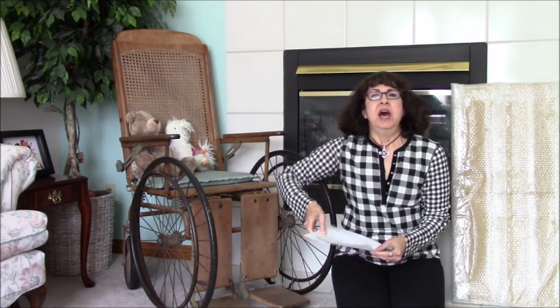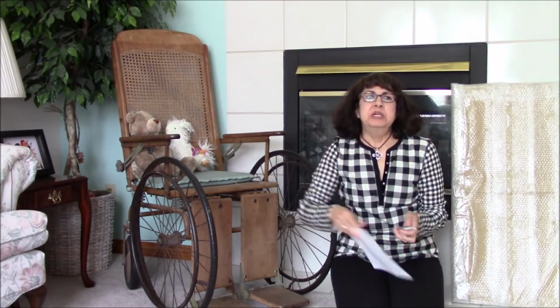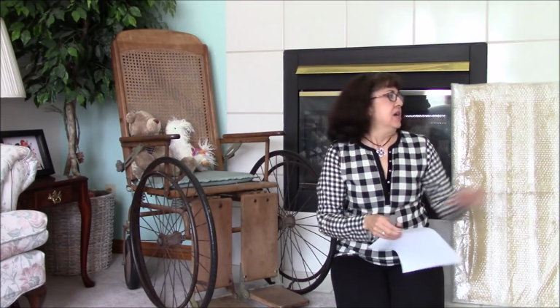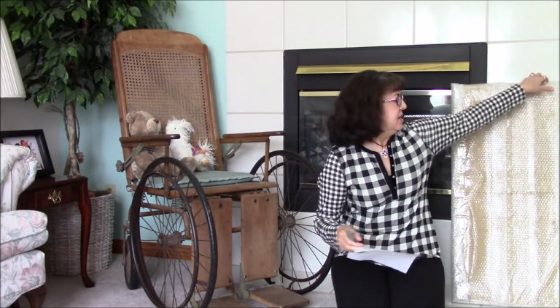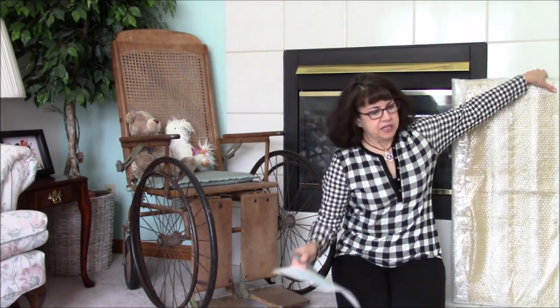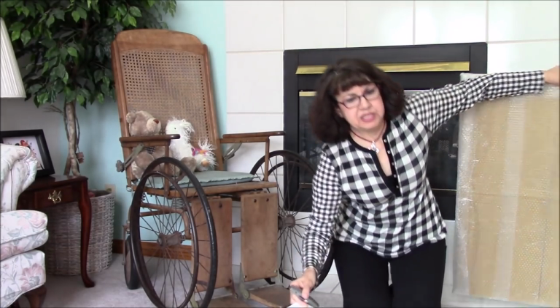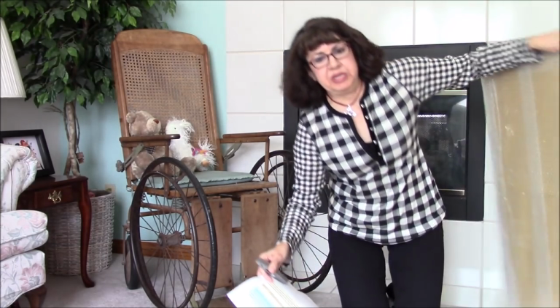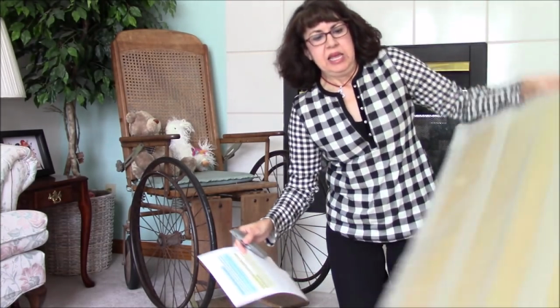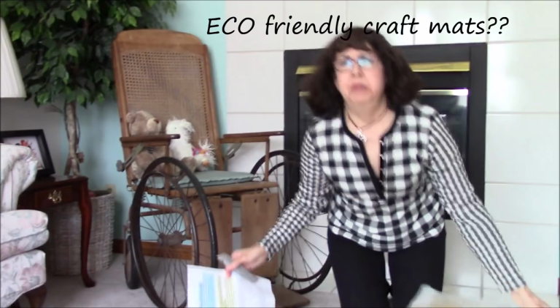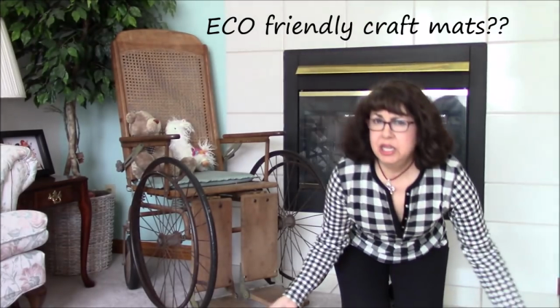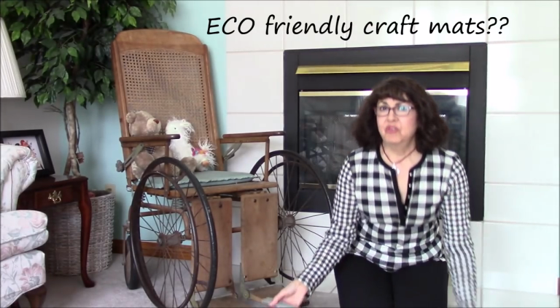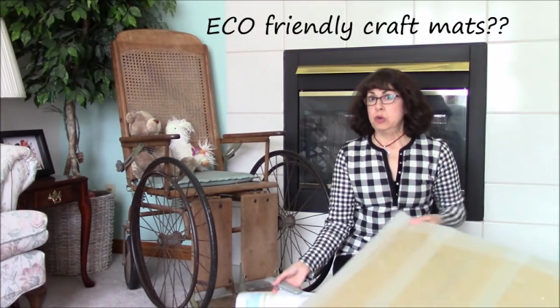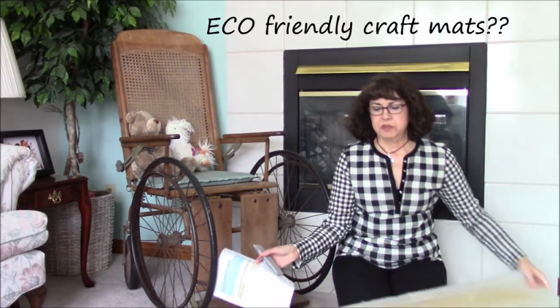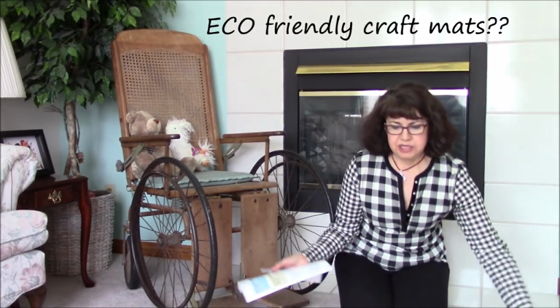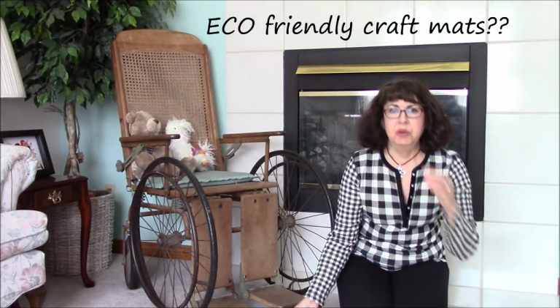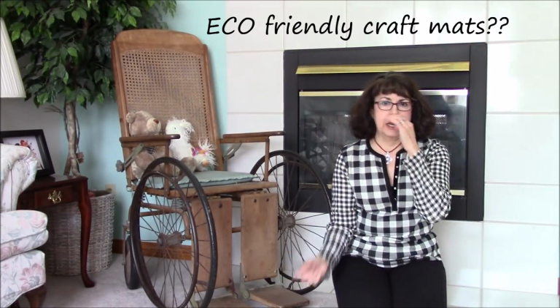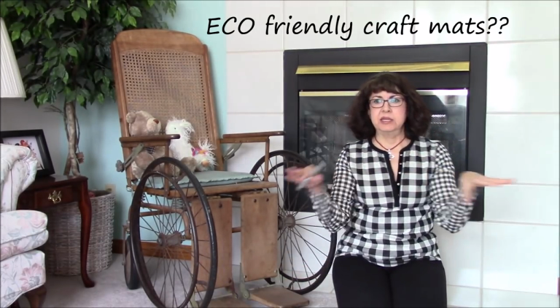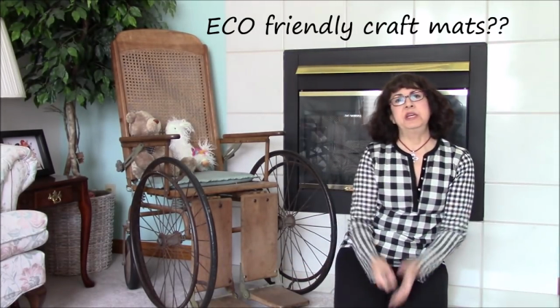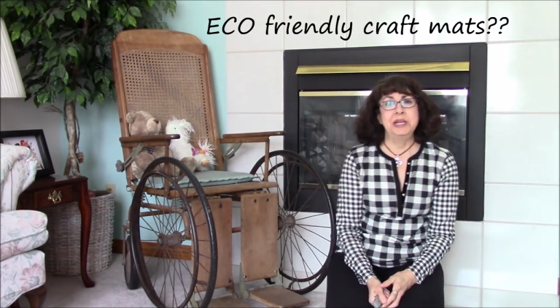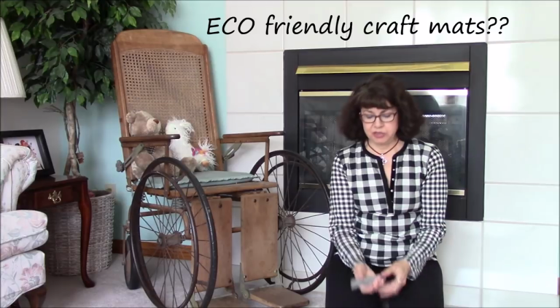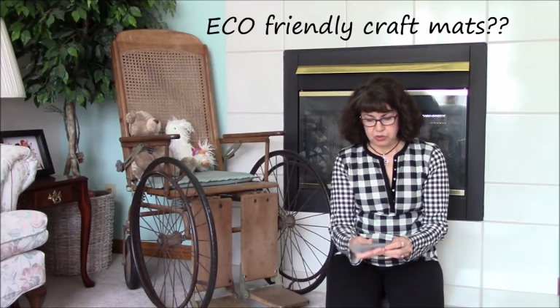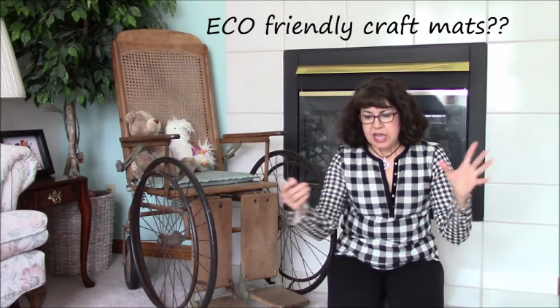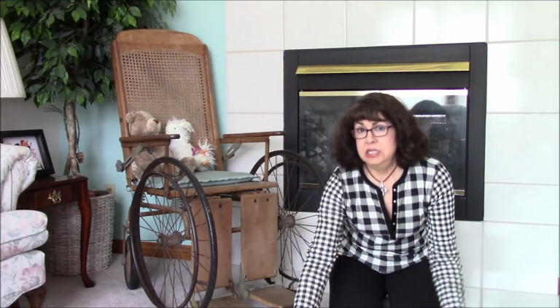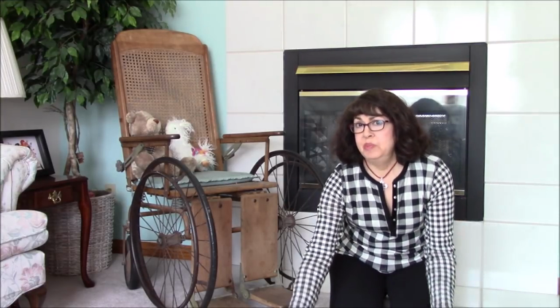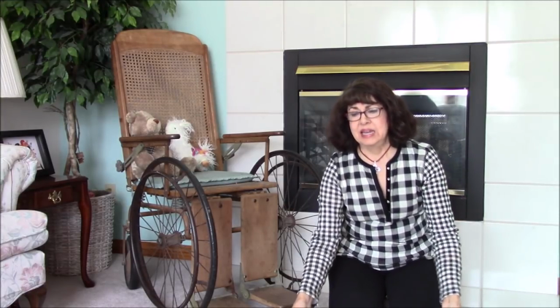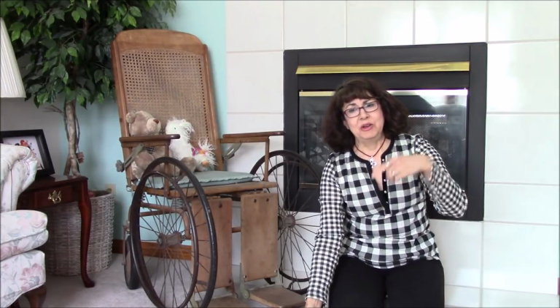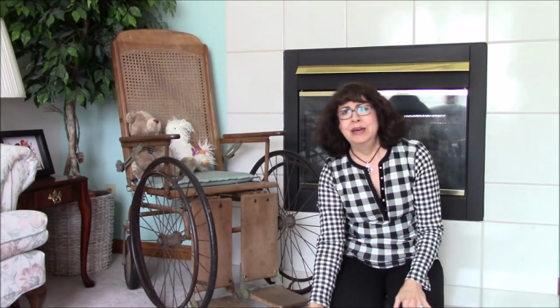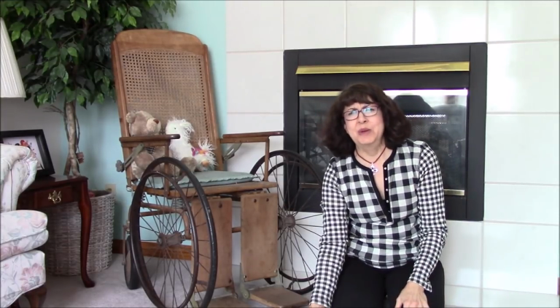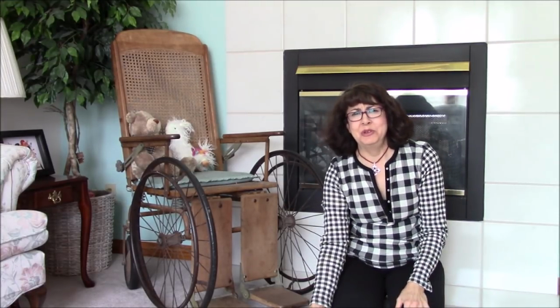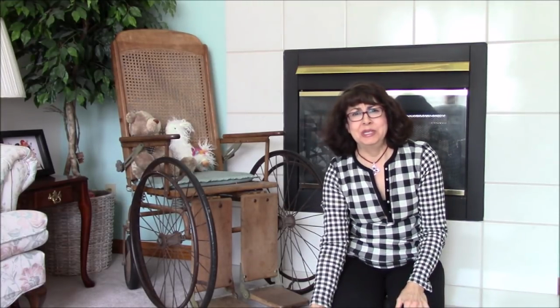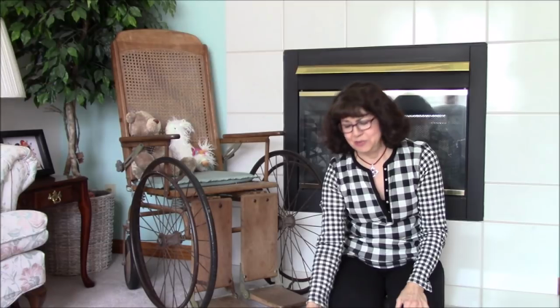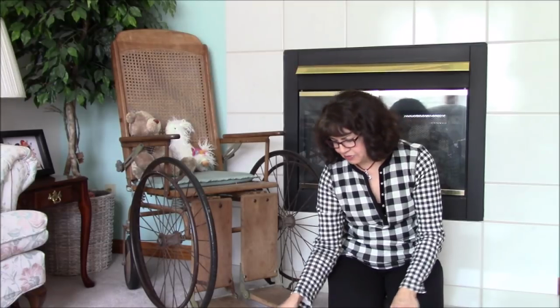I was contacted by this company that makes eco-friendly craft mats — you know, the cutting mats, self-healing cutting mats that we use. This is so big that I figured I'd better come in the living room and do this instead of in my craft room.